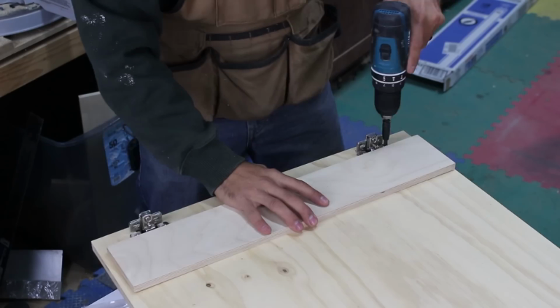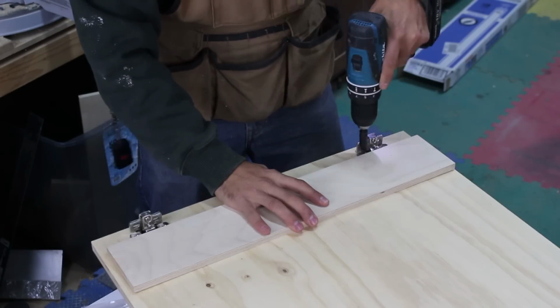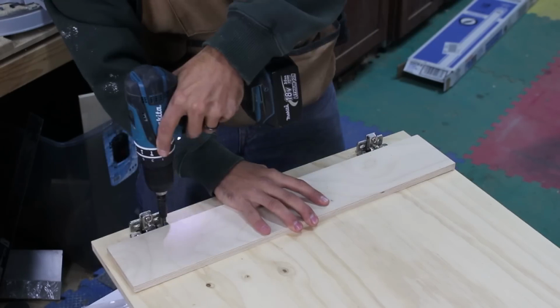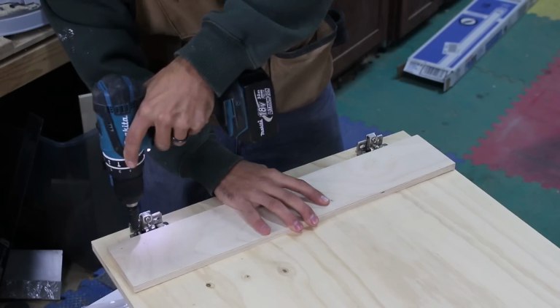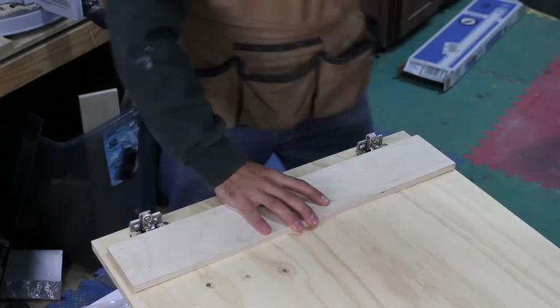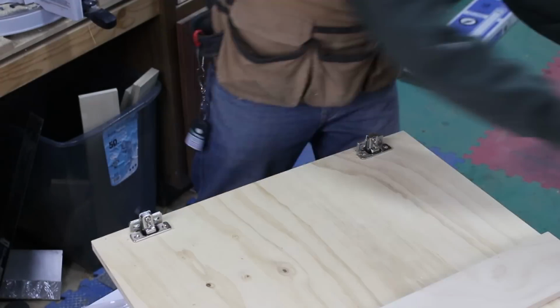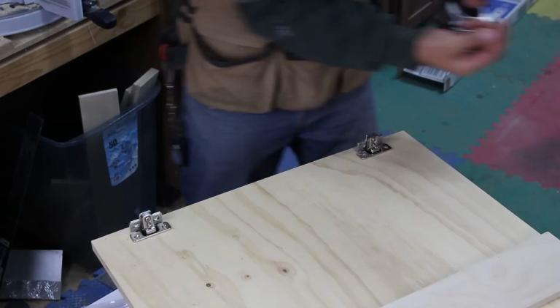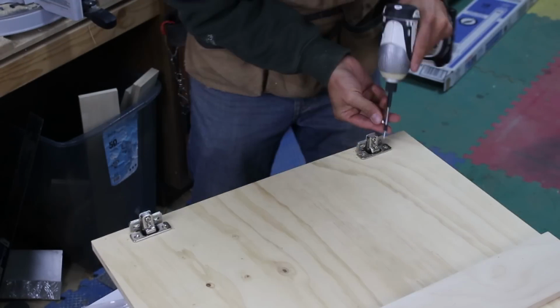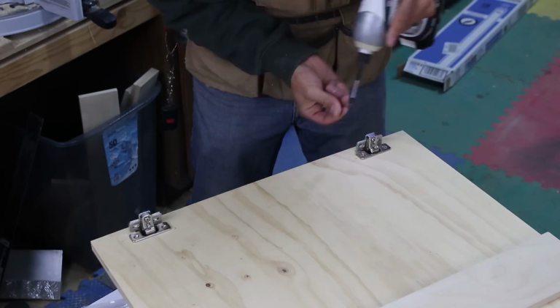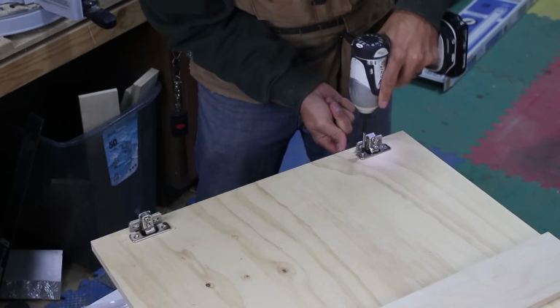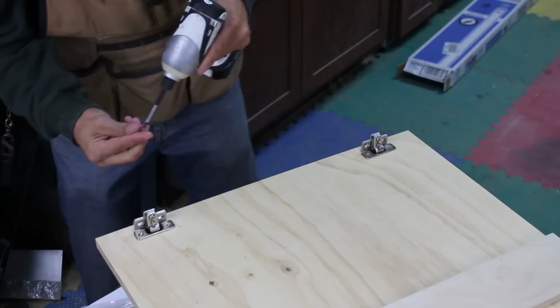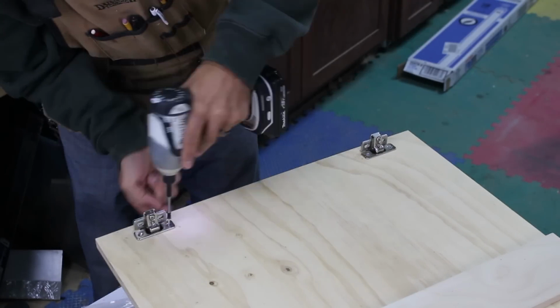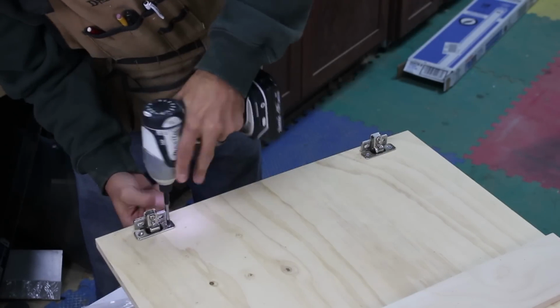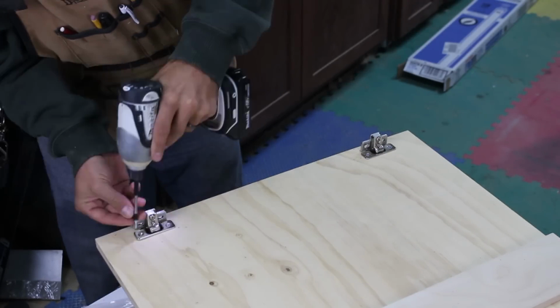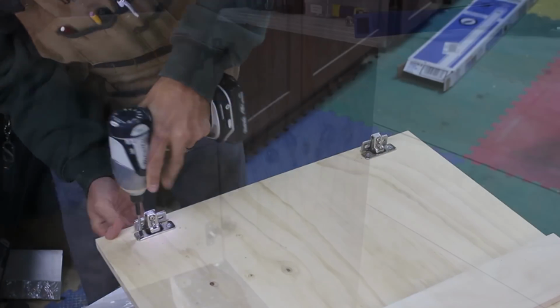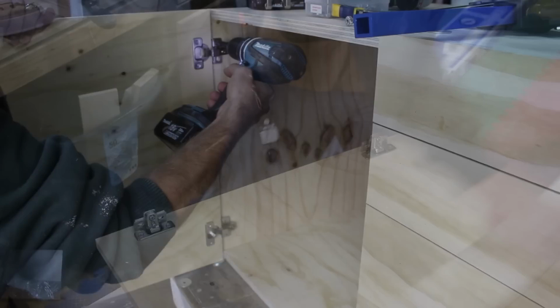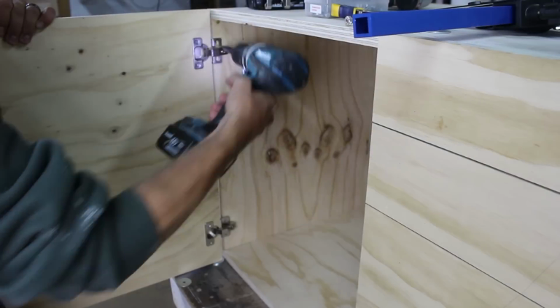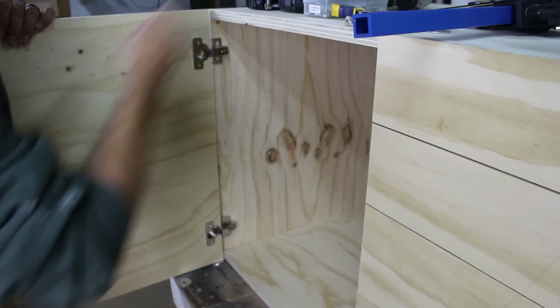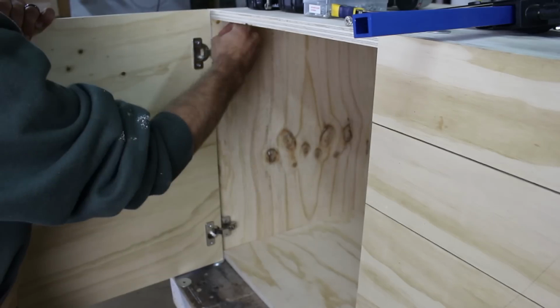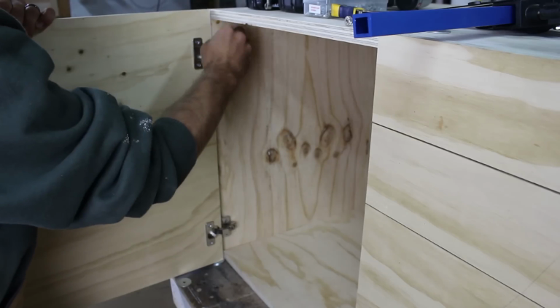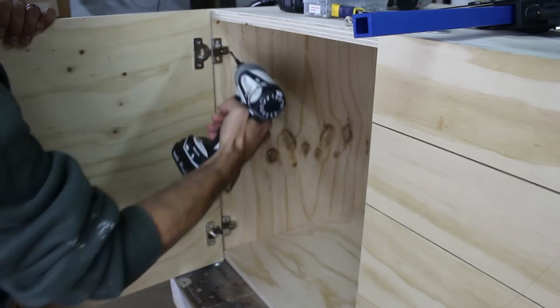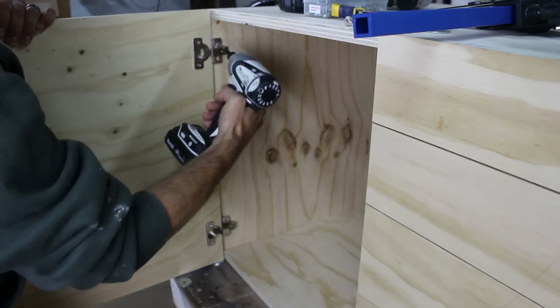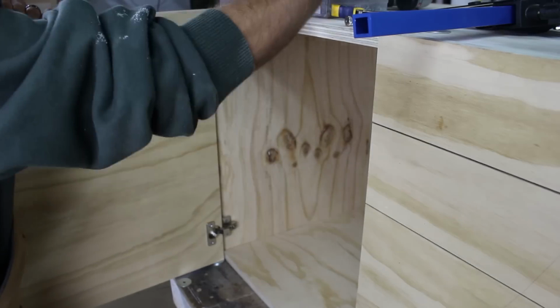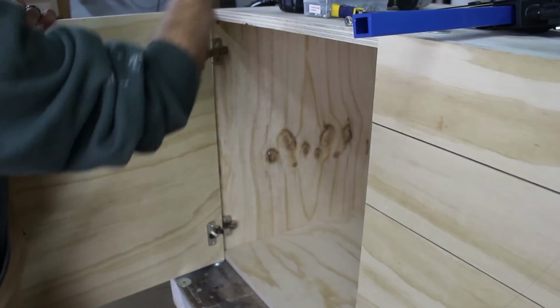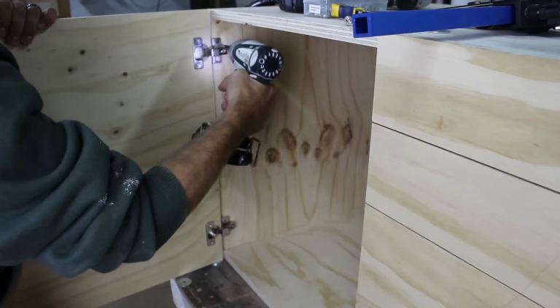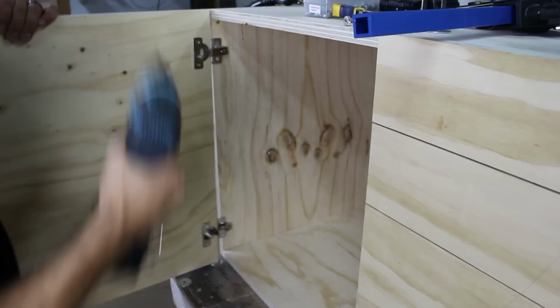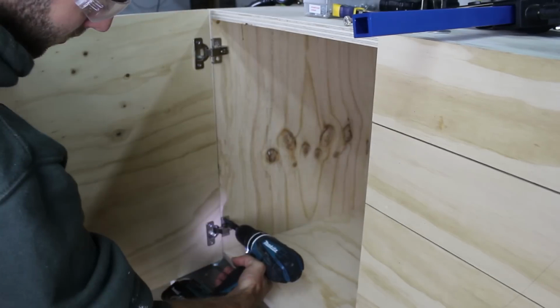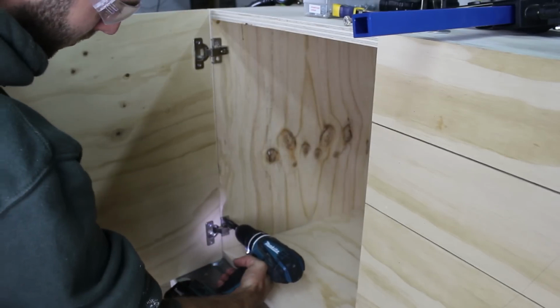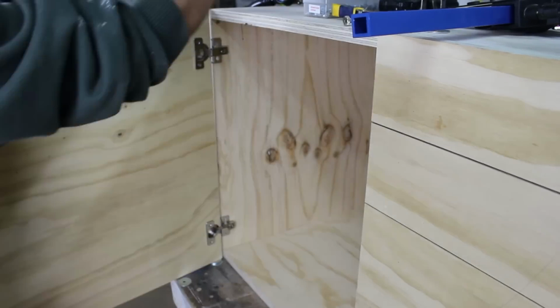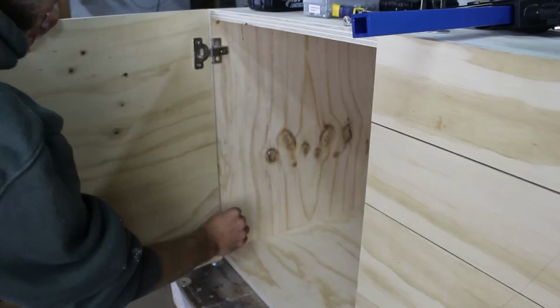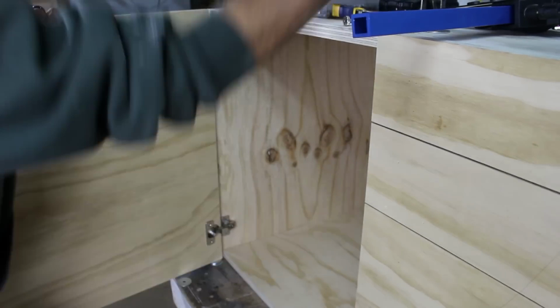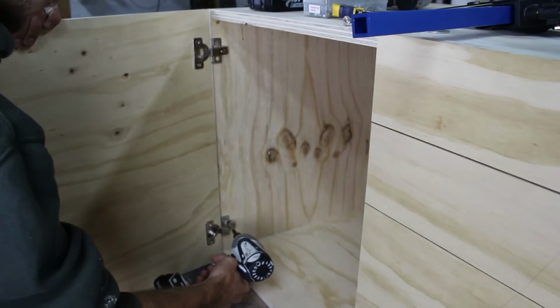I use a scrap piece of wood to make sure the hinges are parallel with each other, then pre-drill and drive the mounting screws. I then spaced the door on a stack of washers and attached it to the cabinet.